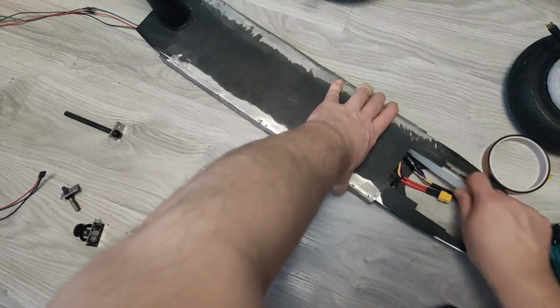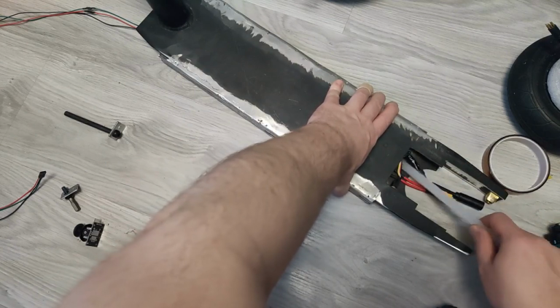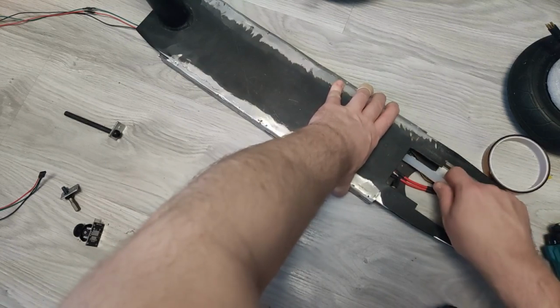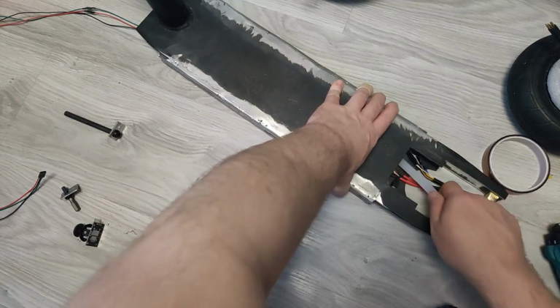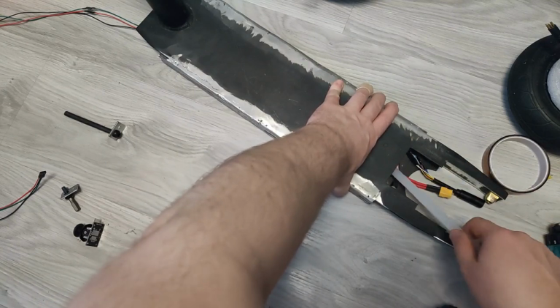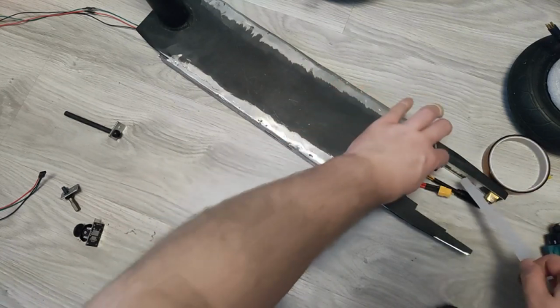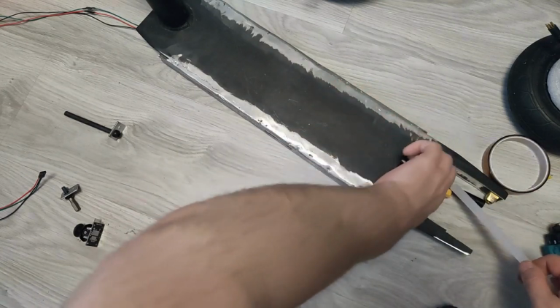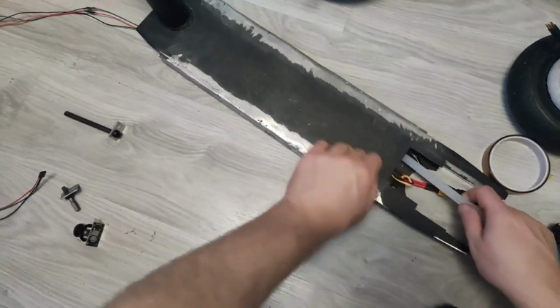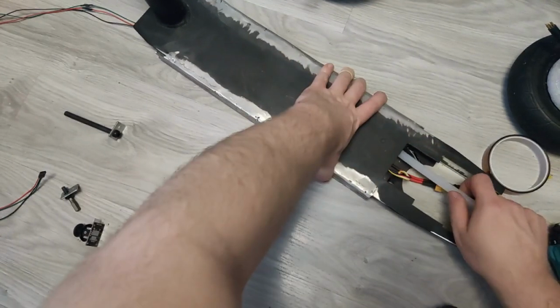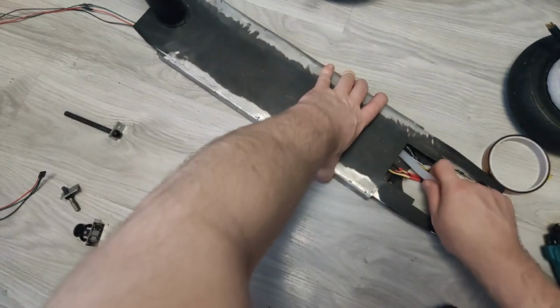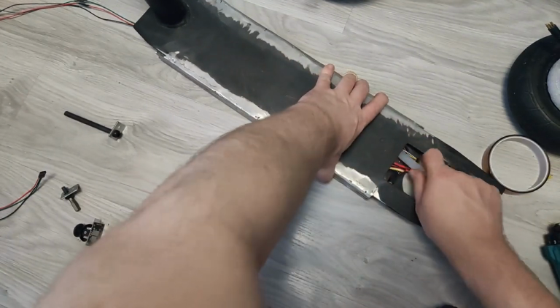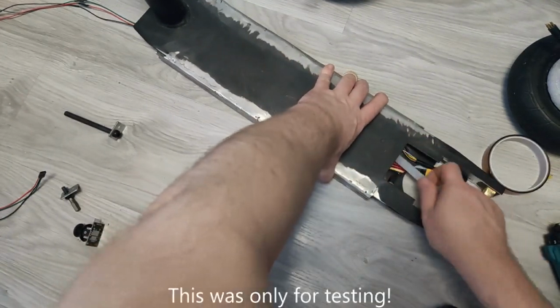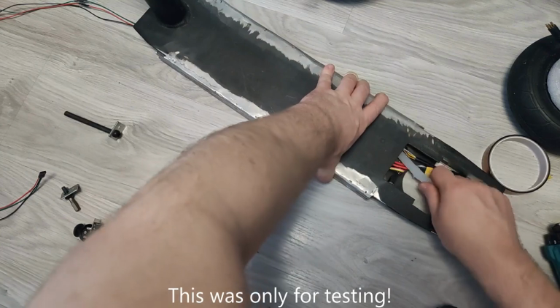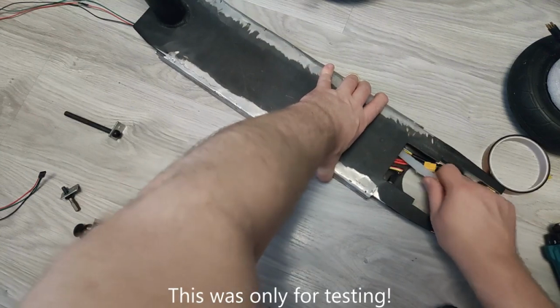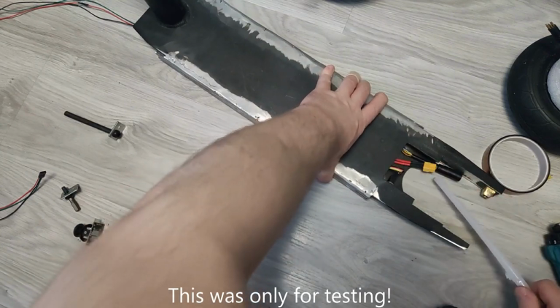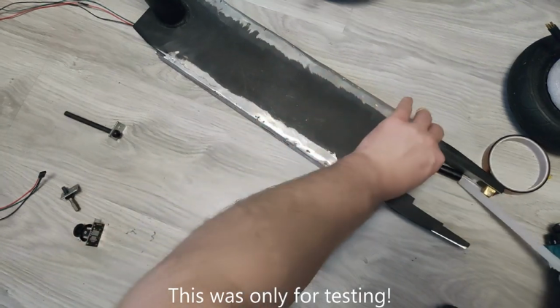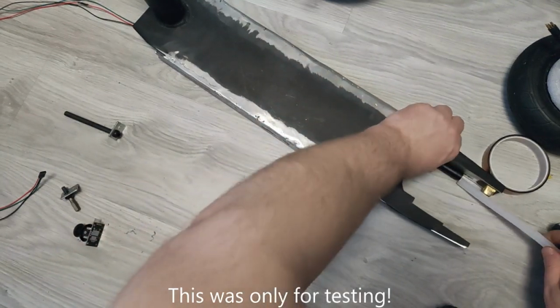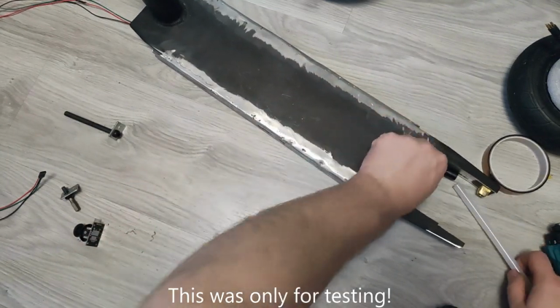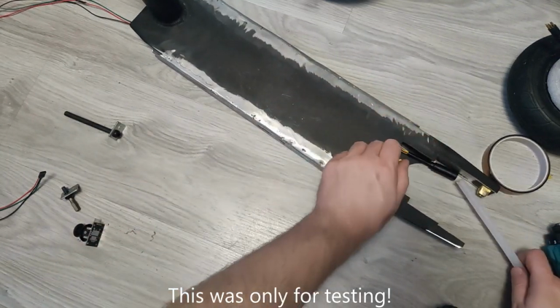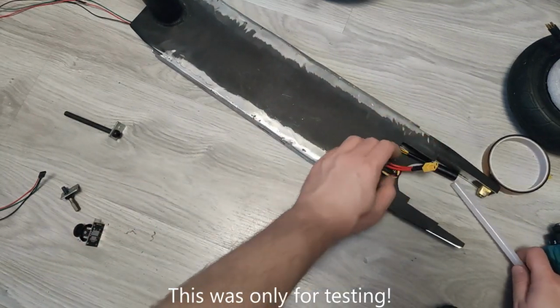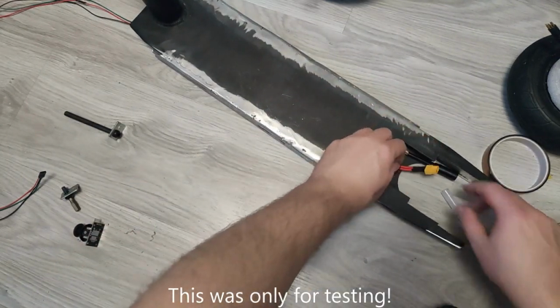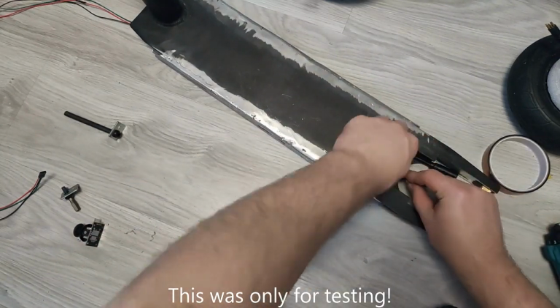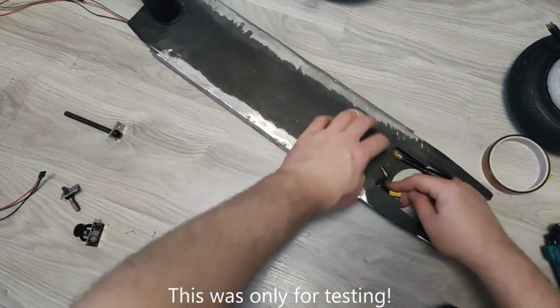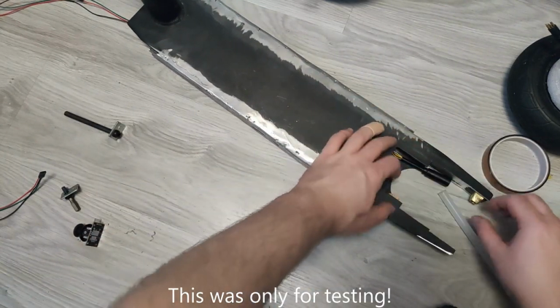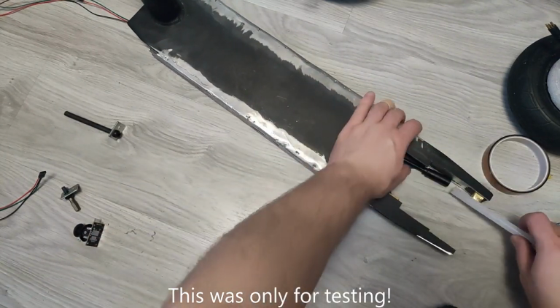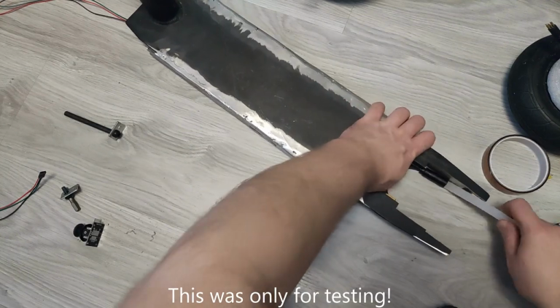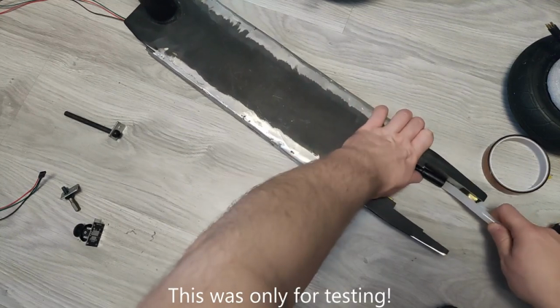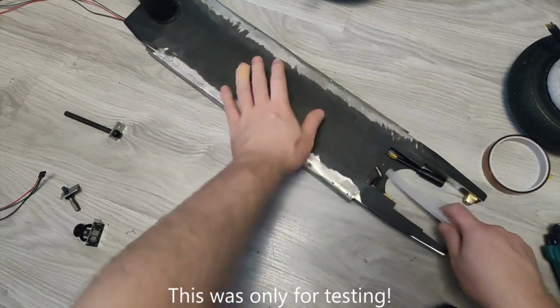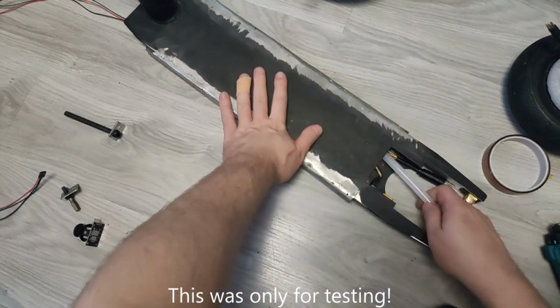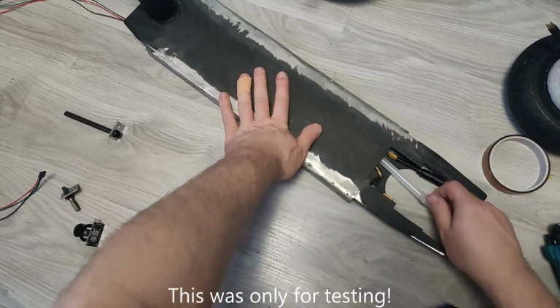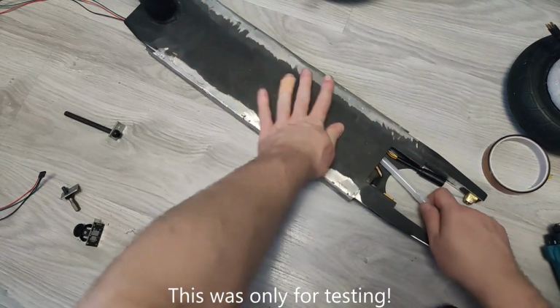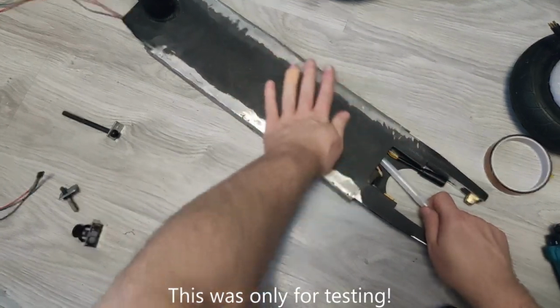It took me quite a while to find a suitable scooter and I eventually bought it for 20 bucks, disassembled it, cleaned it and bought a couple of things I will need for conversion: a couple of screws, bearings and a big steel plate to cover the battery, for around 30 bucks total.